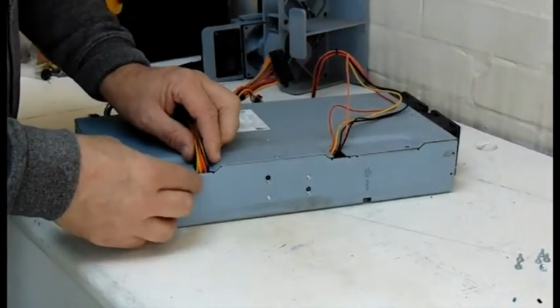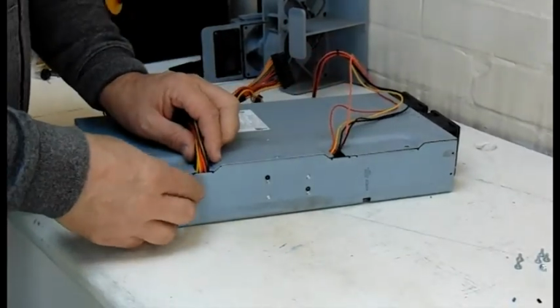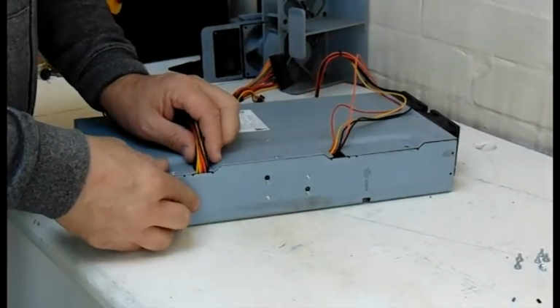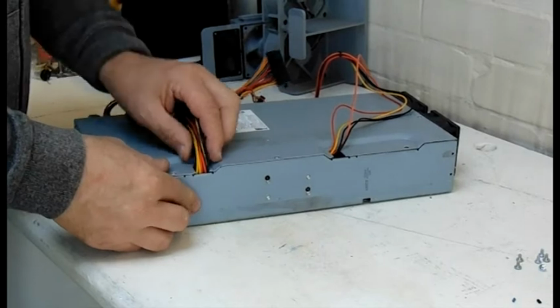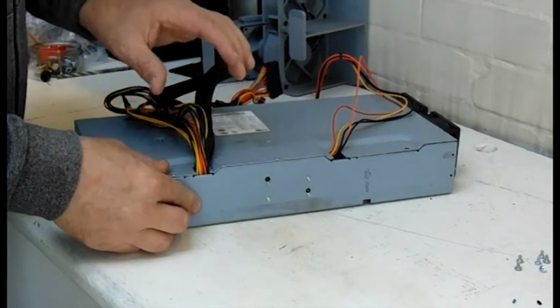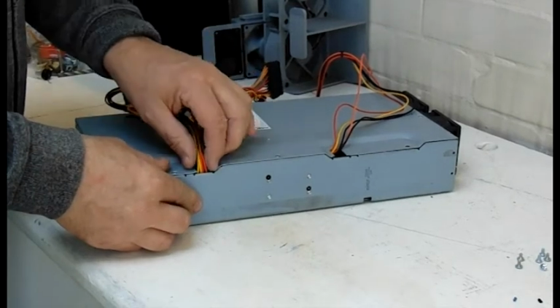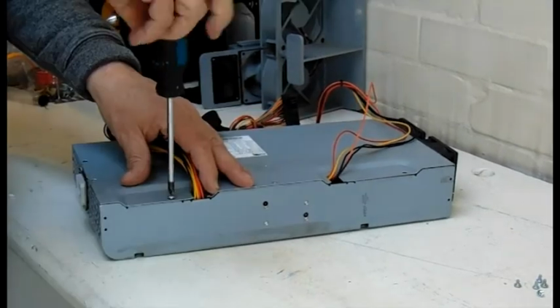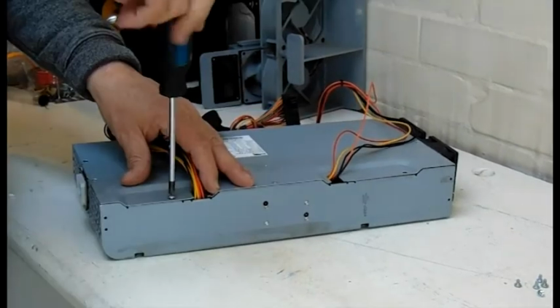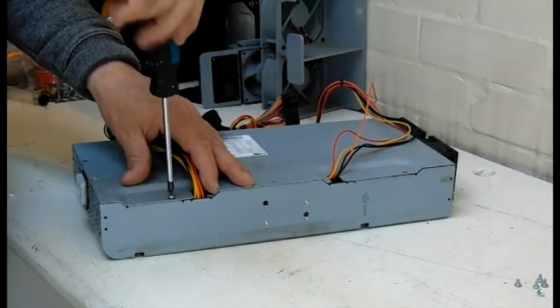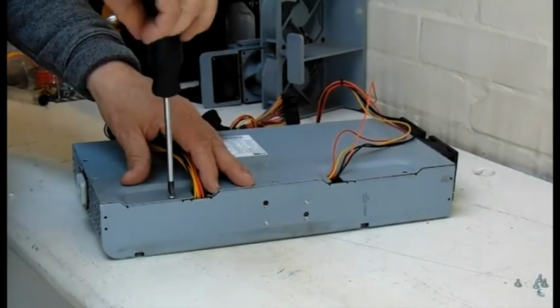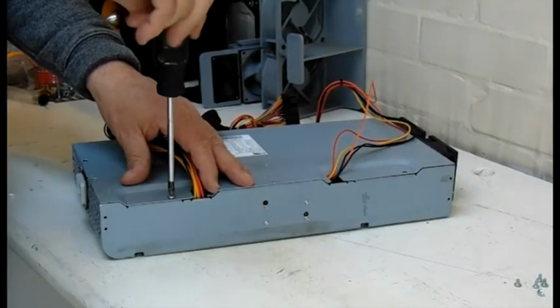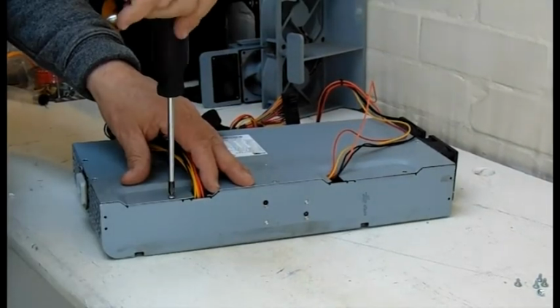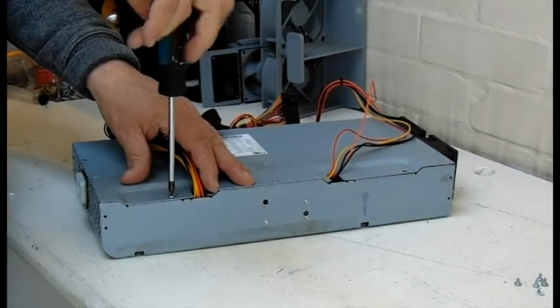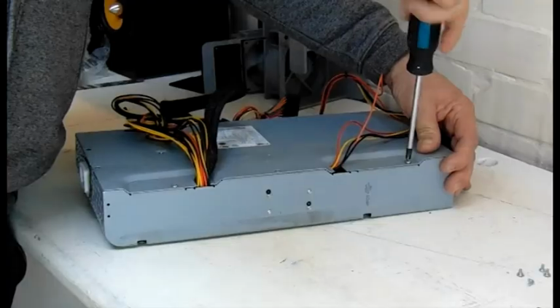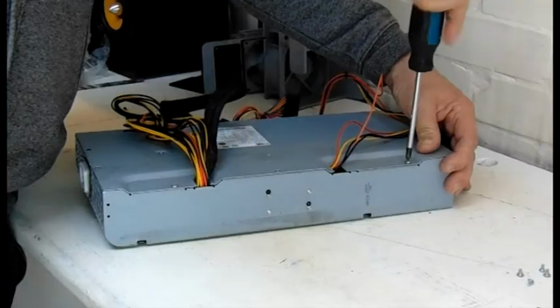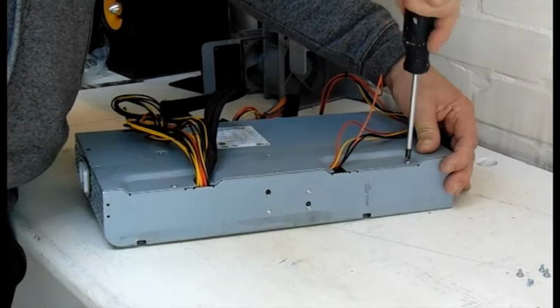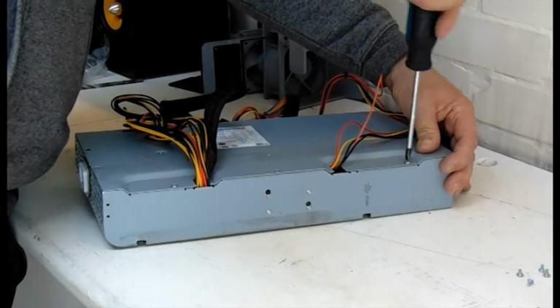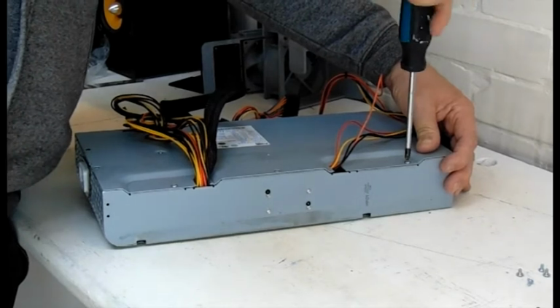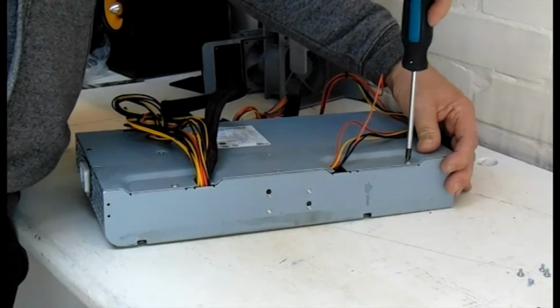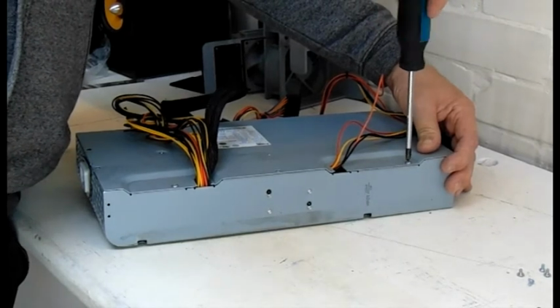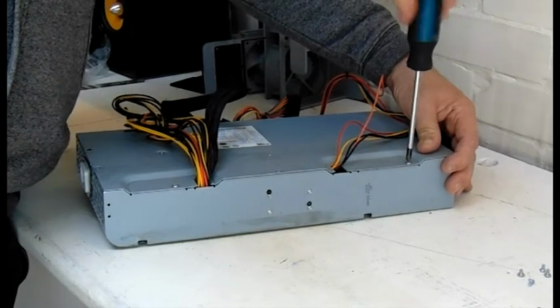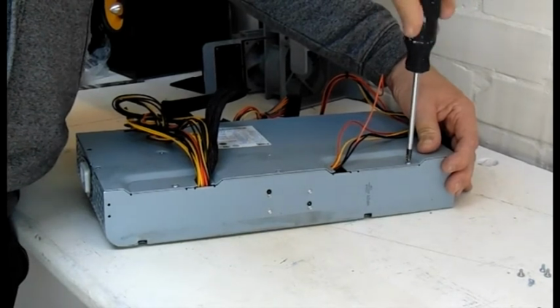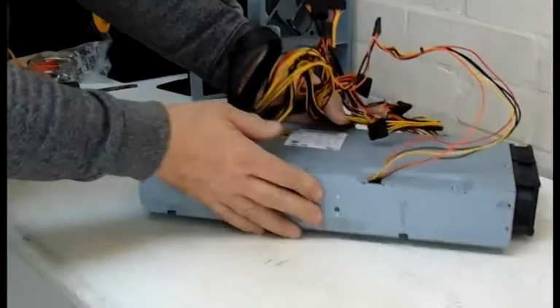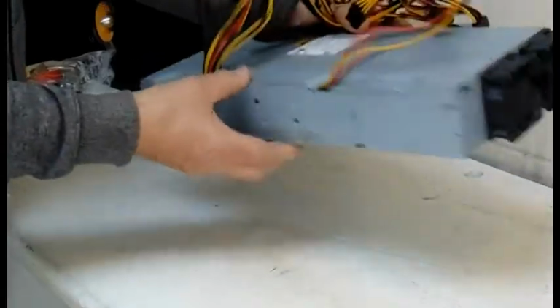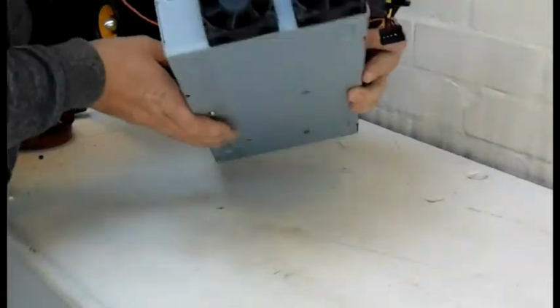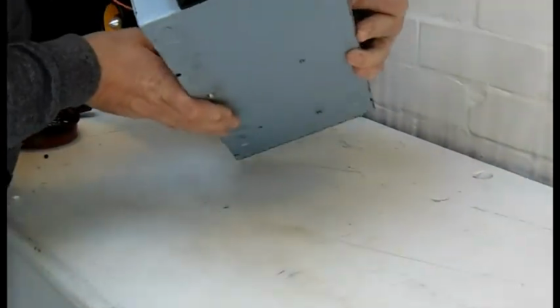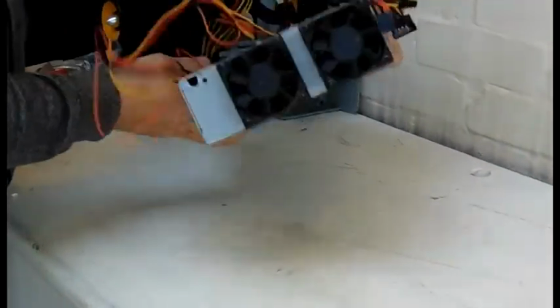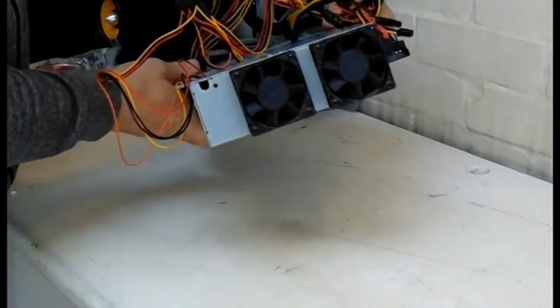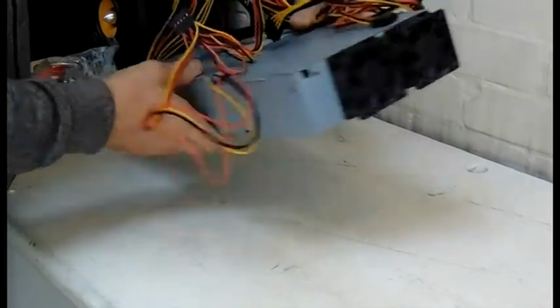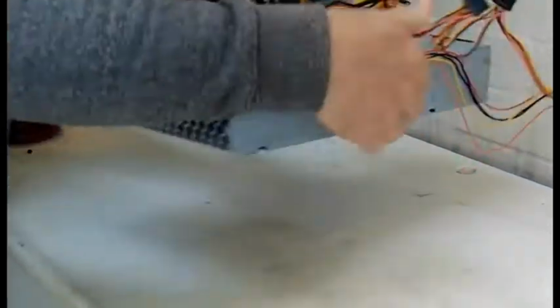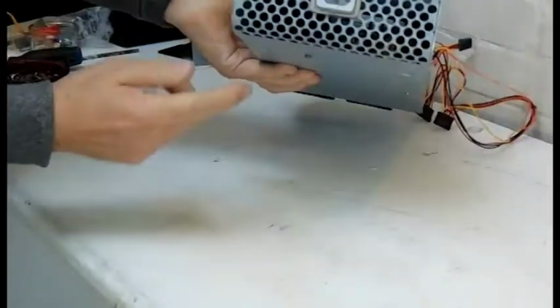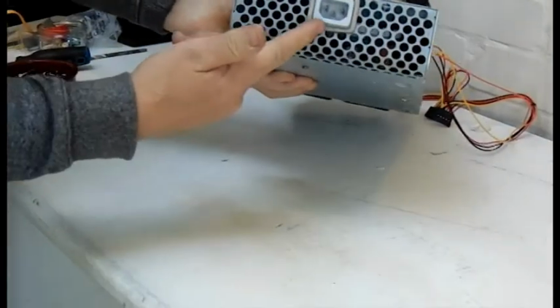Then just screw the case back together and it's all ready to go. I tested it with one of my mining rigs and everything worked fine, including the fans. I'm so pleased I kept this case — I really like the fact that it slots in place with the power supply input into the G5 case.